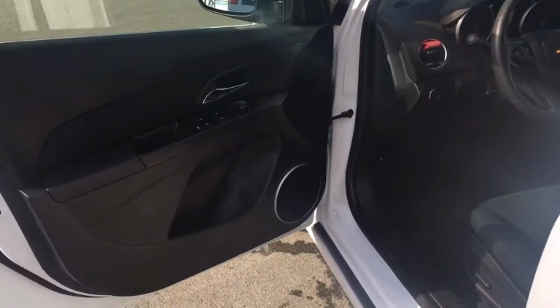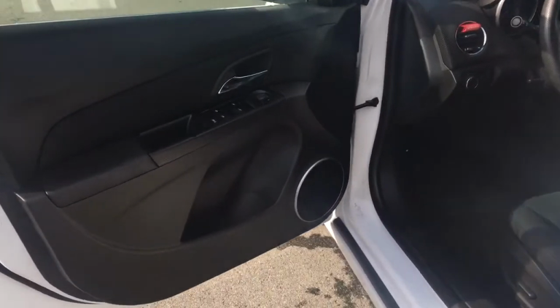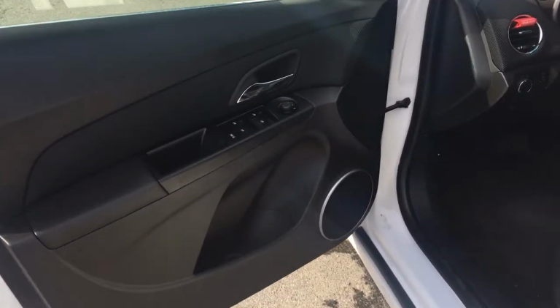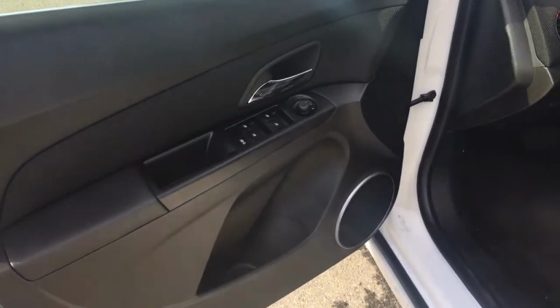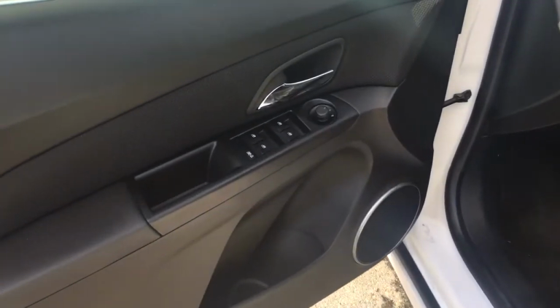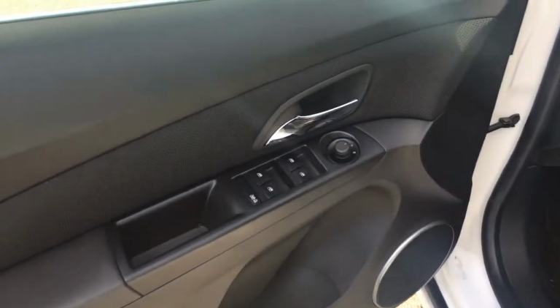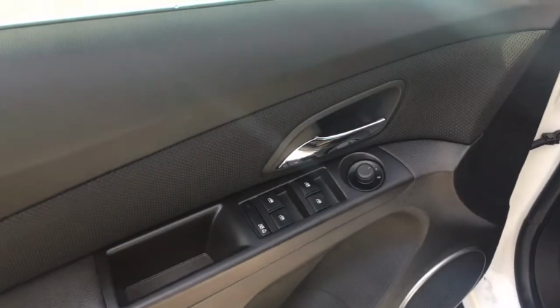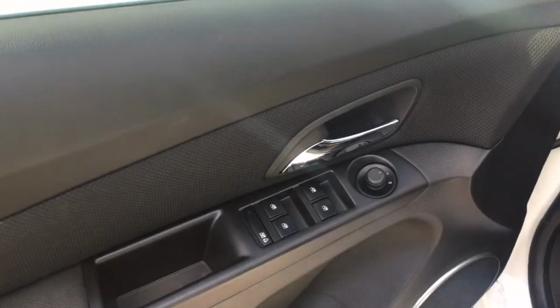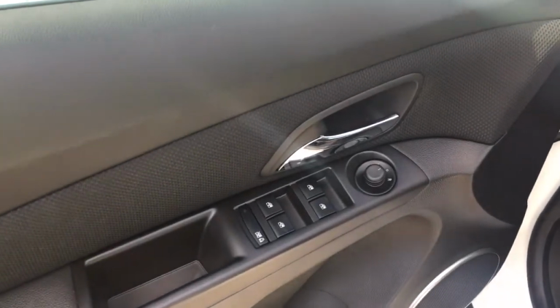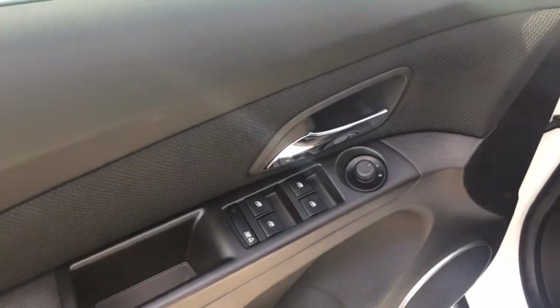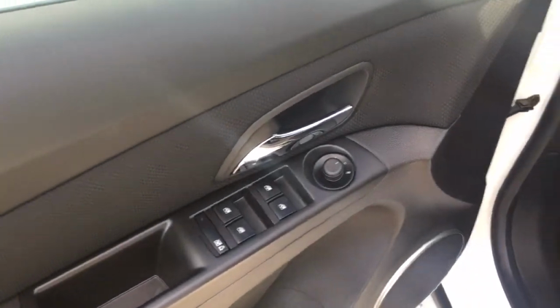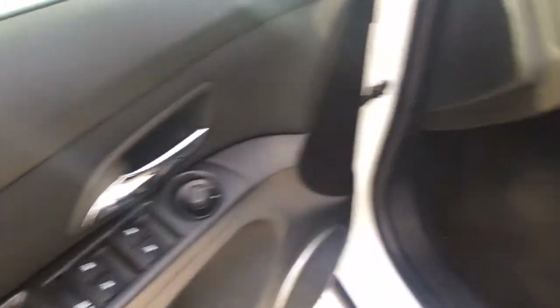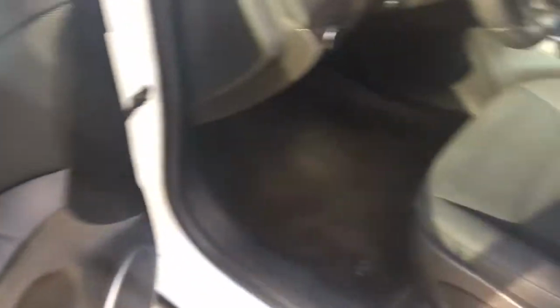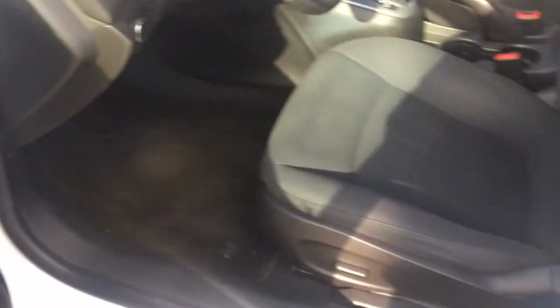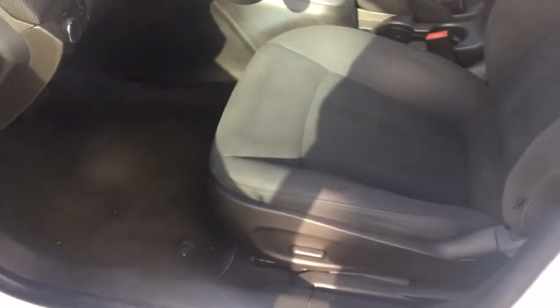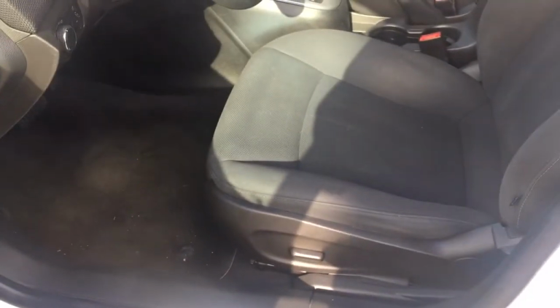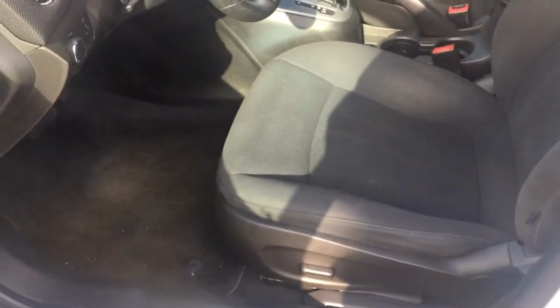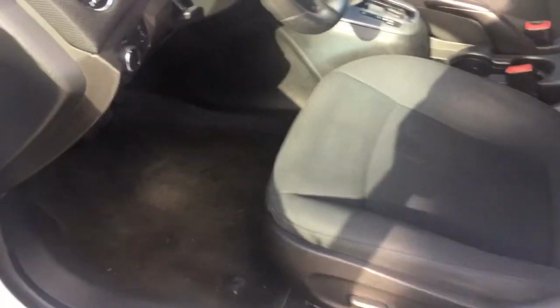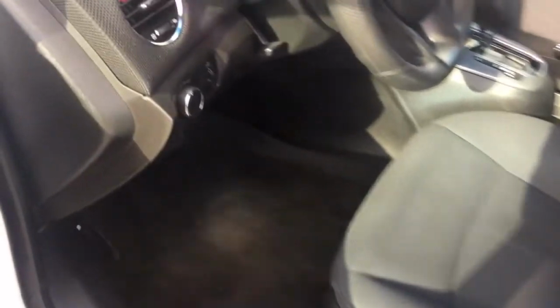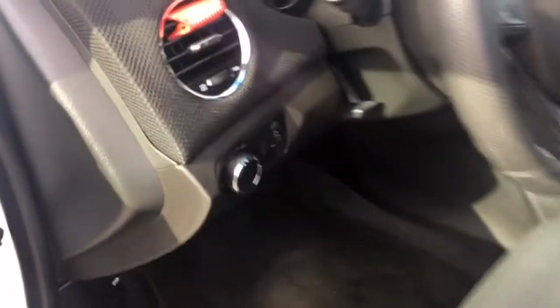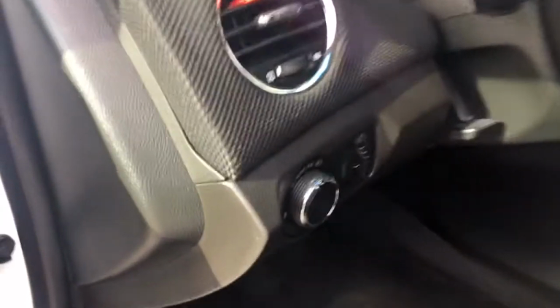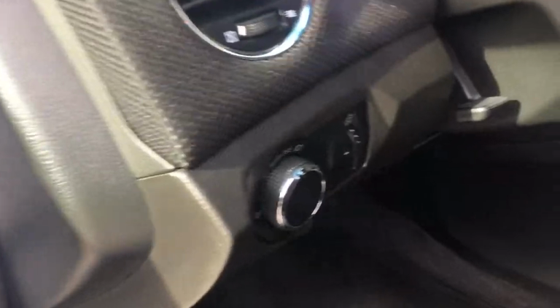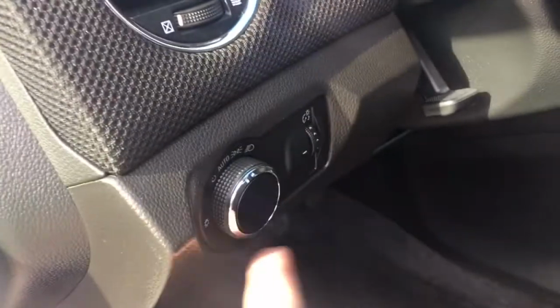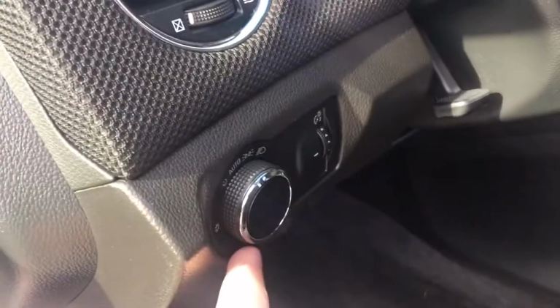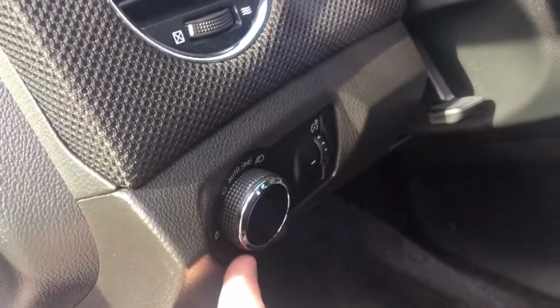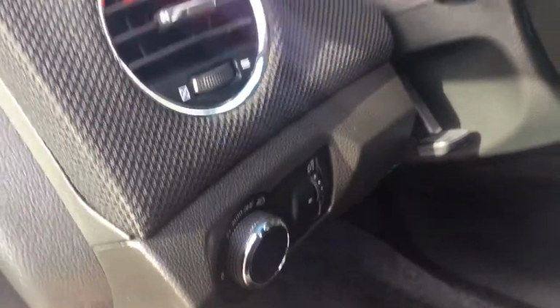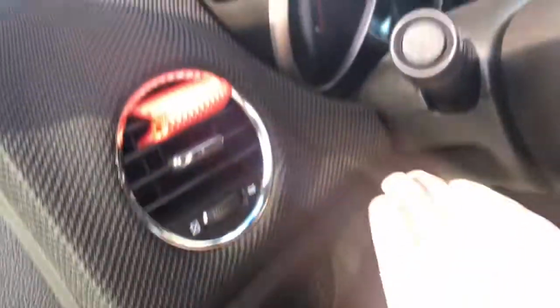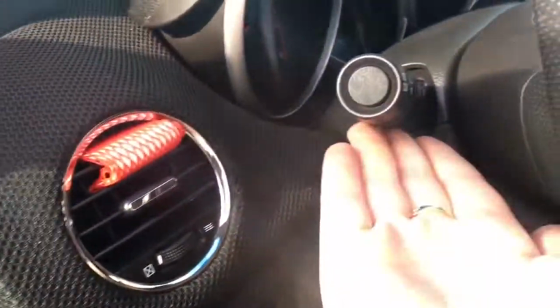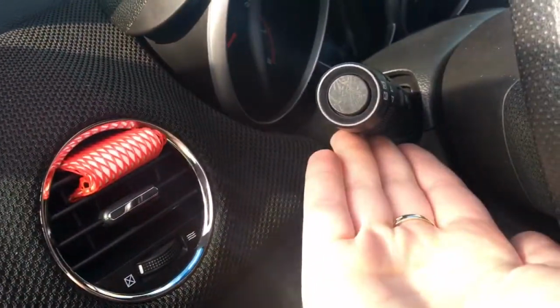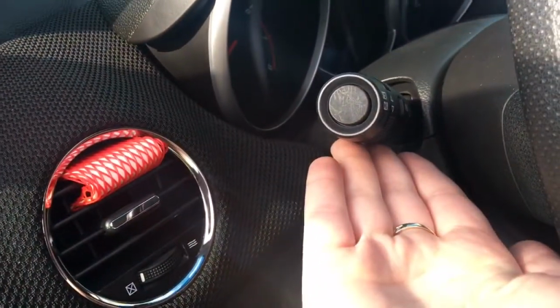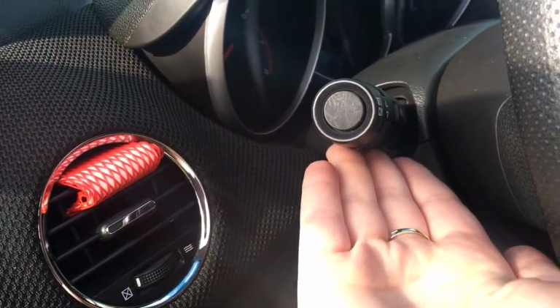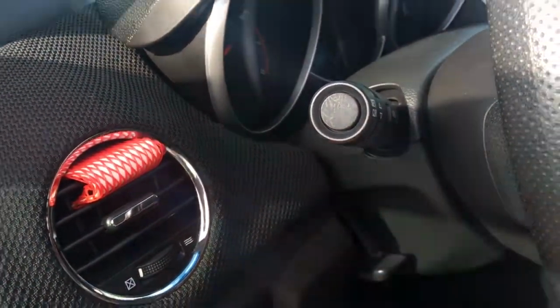Storage, cup holder, and speaker in the door, as well as powered windows and mirrors. The driver enjoys a powered seat. Just off to the side is where you have your lighting controls, and just here are your dash controls.